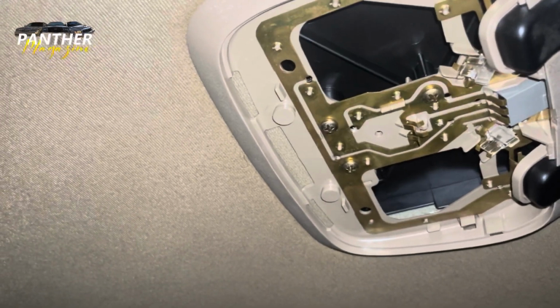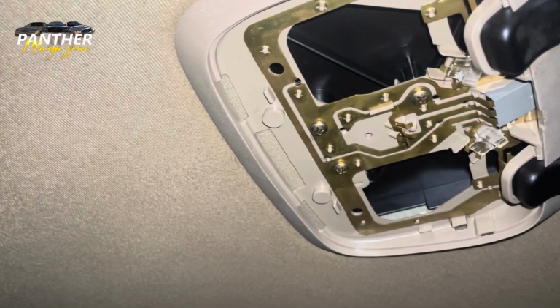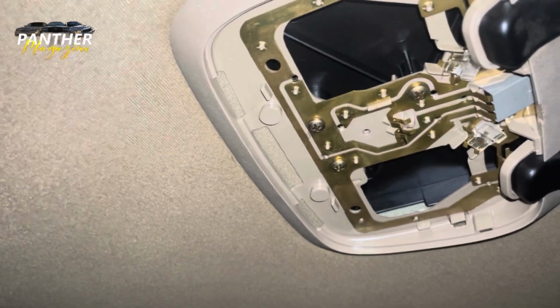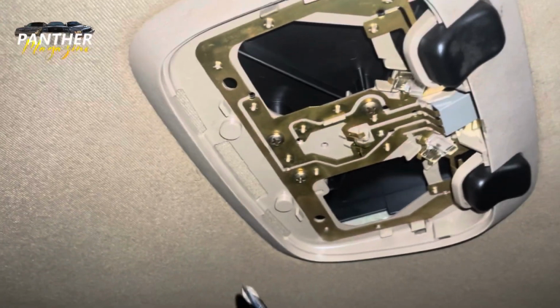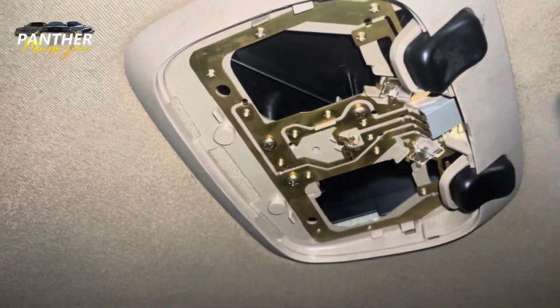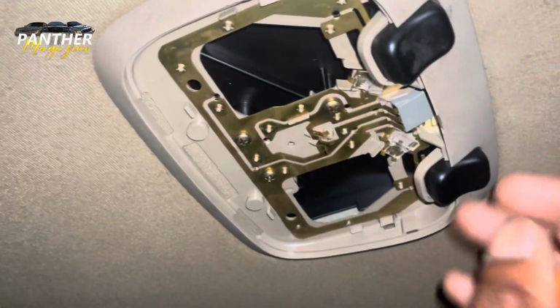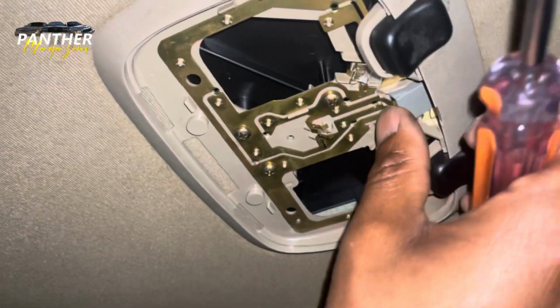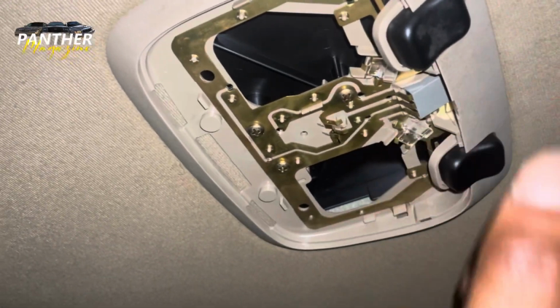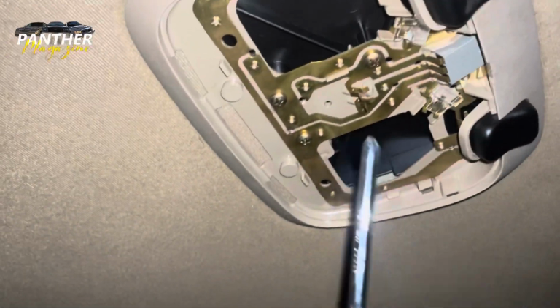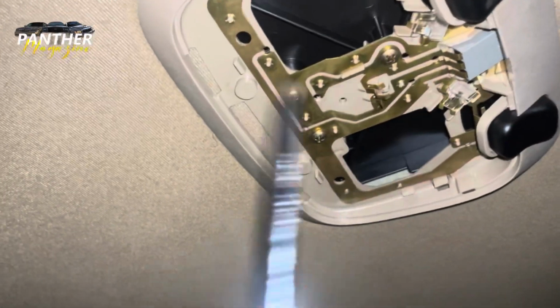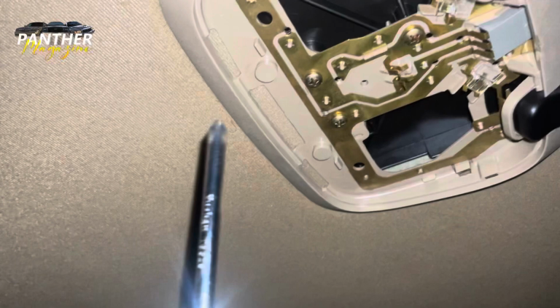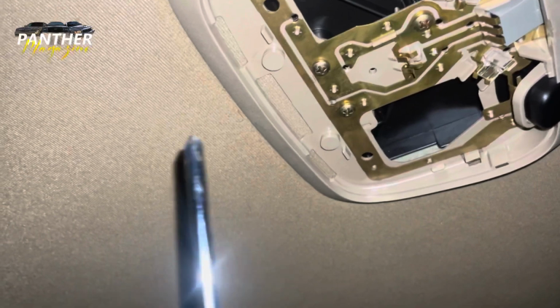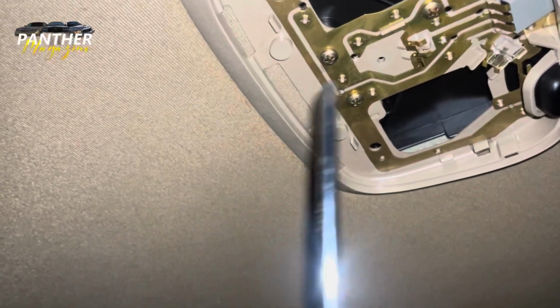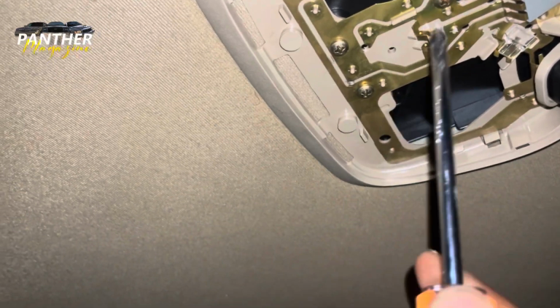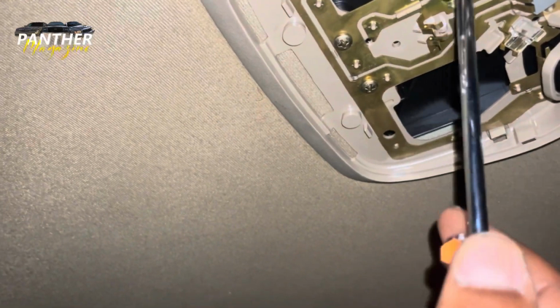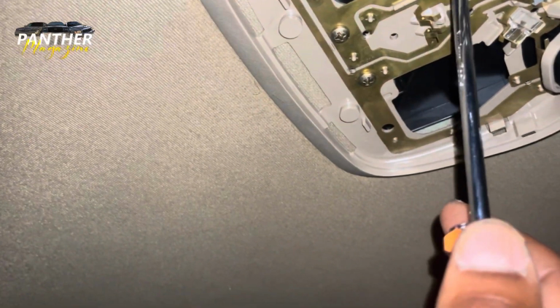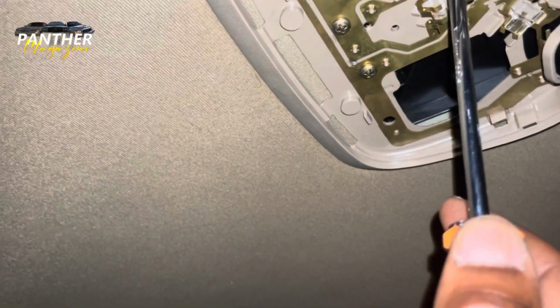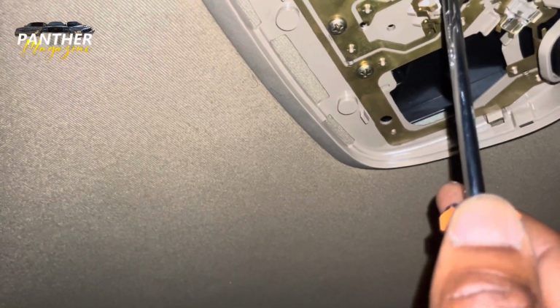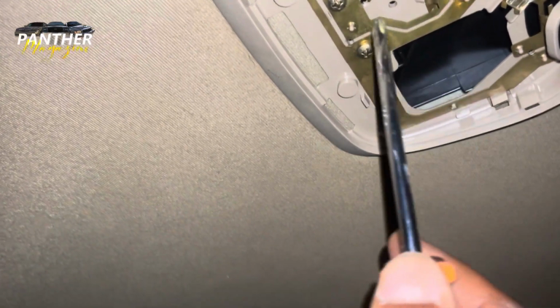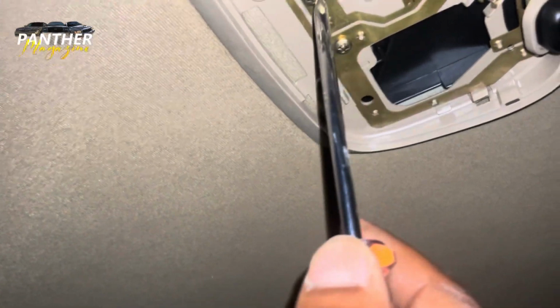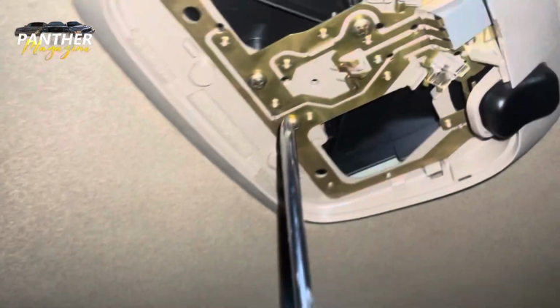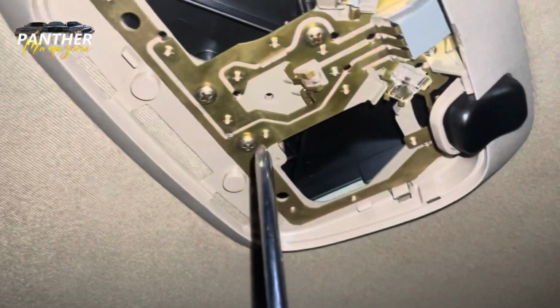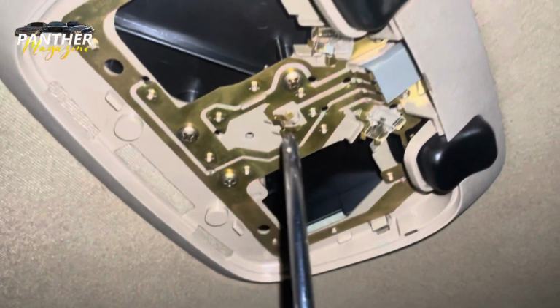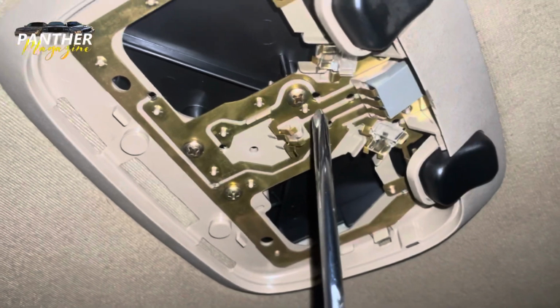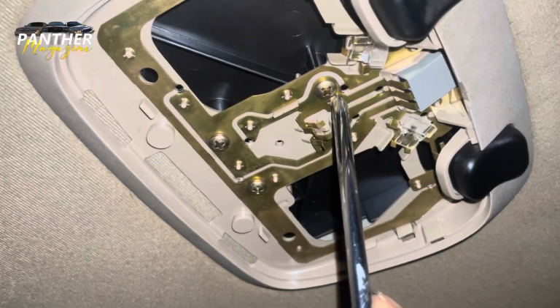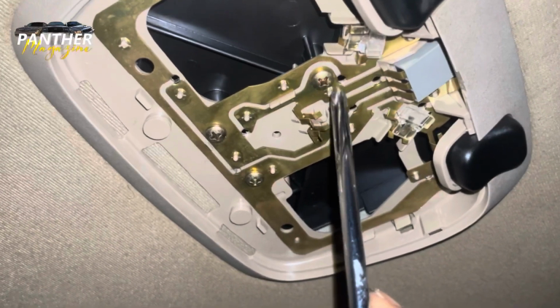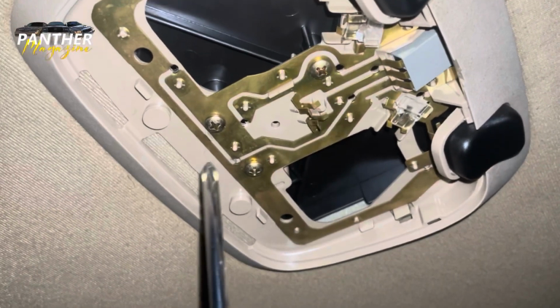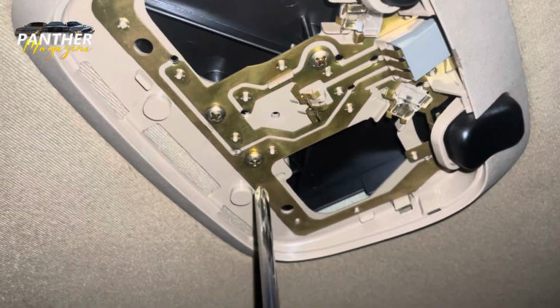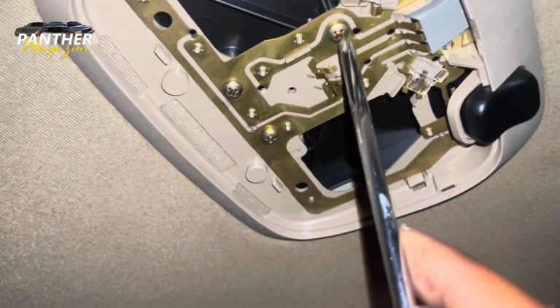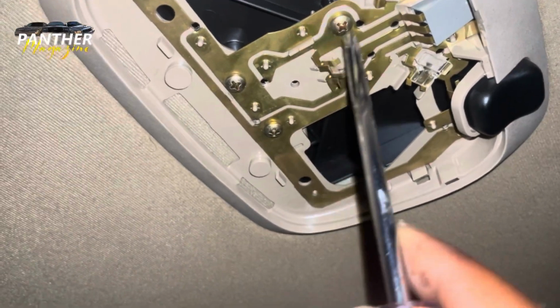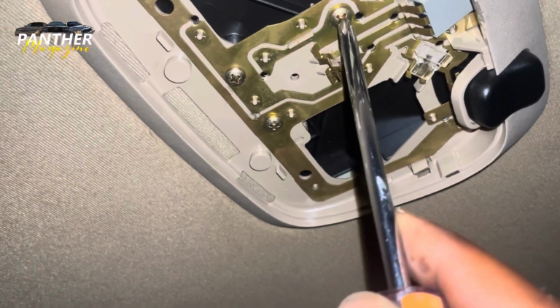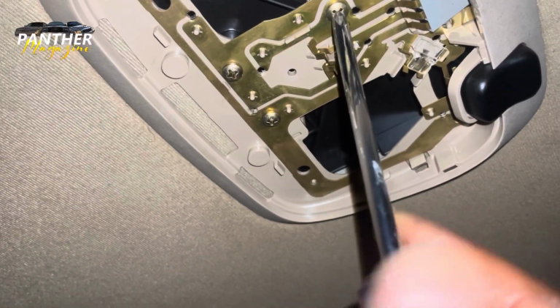I kind of learned how to take this whole piece off at the junkyard today. So I've got my screwdriver here and there are three screws here that you have to take out.